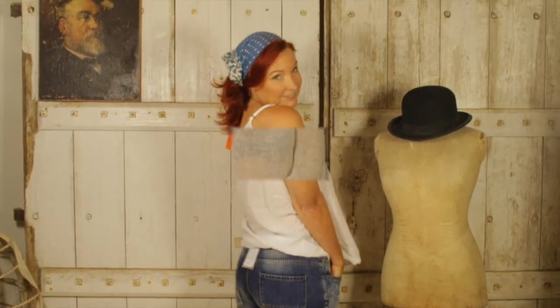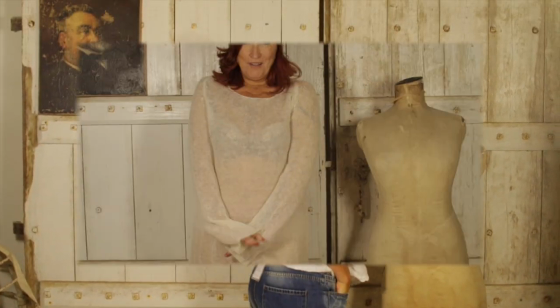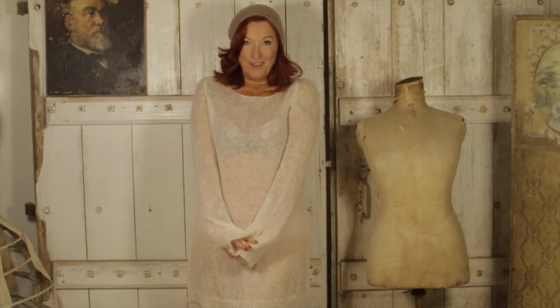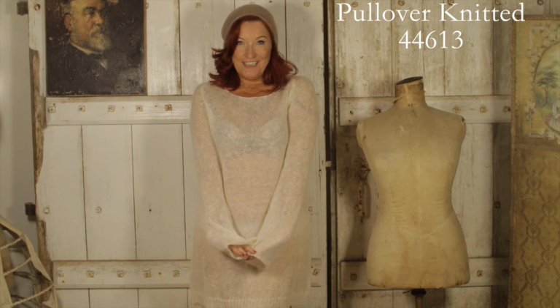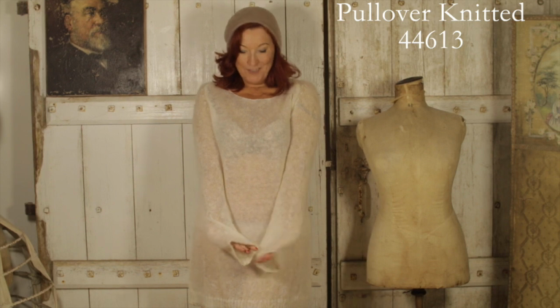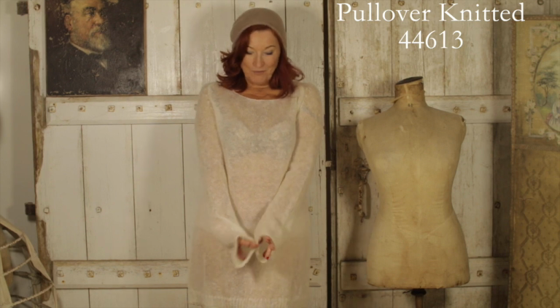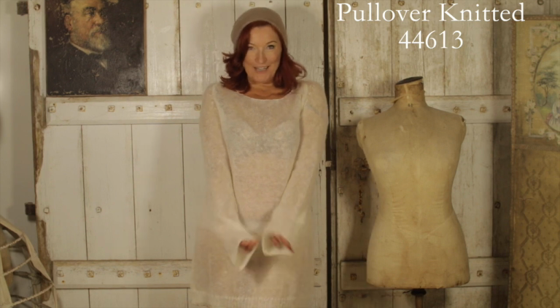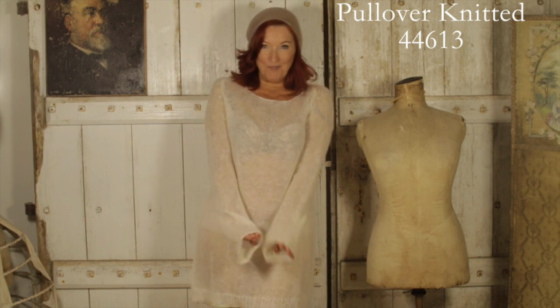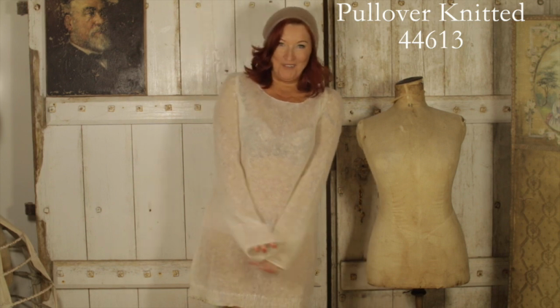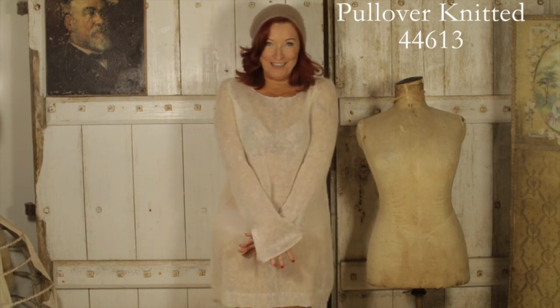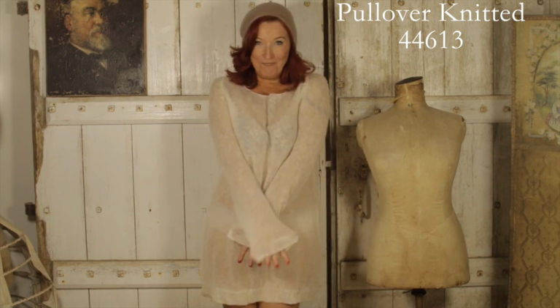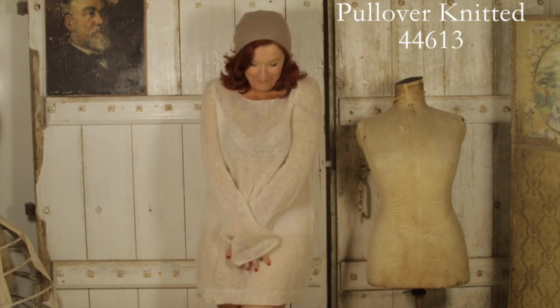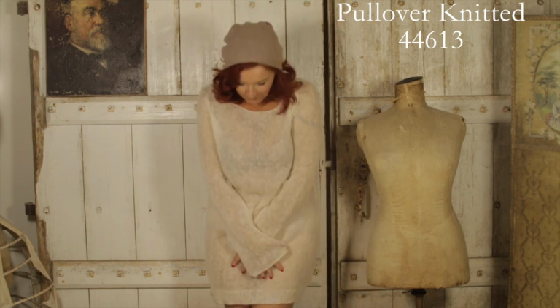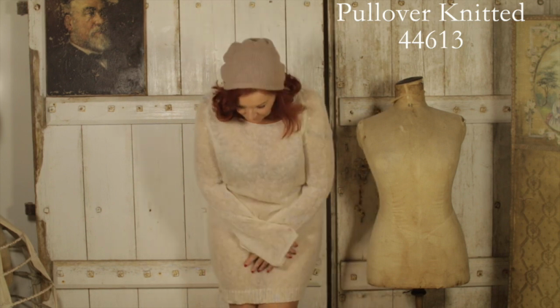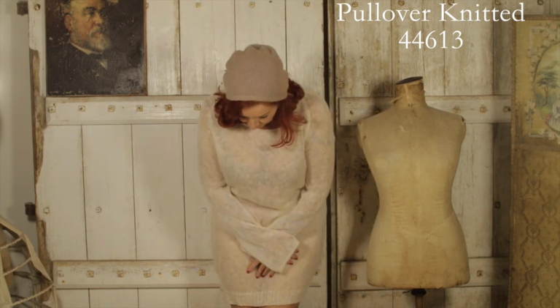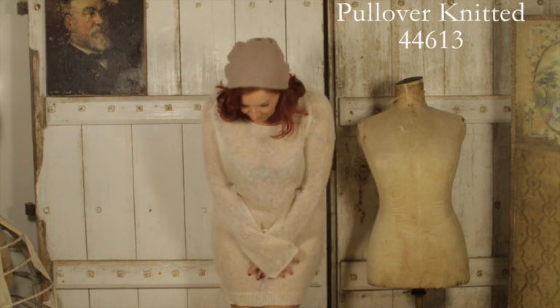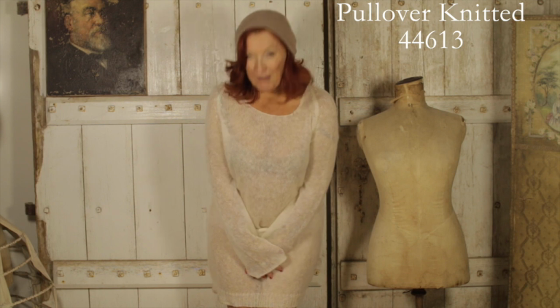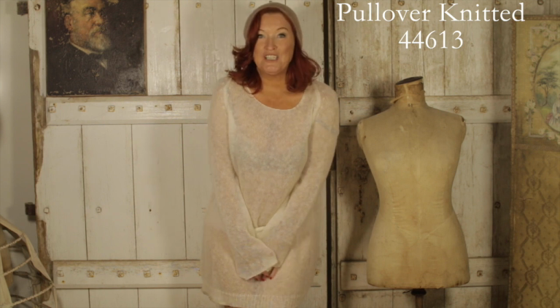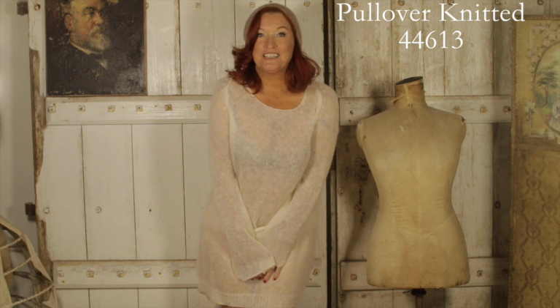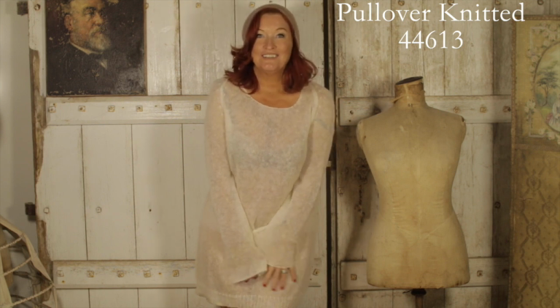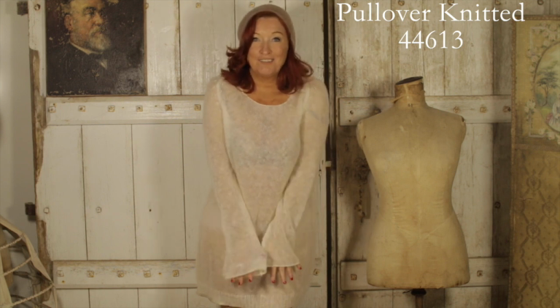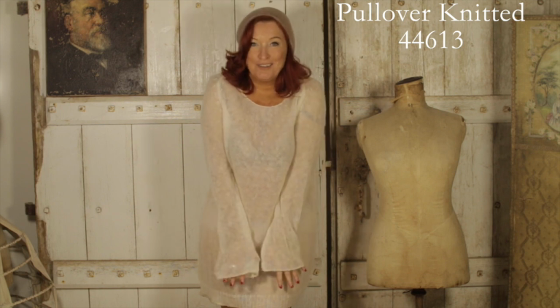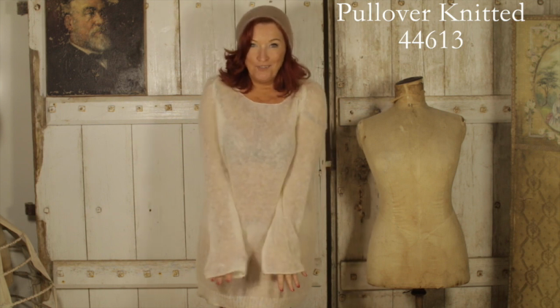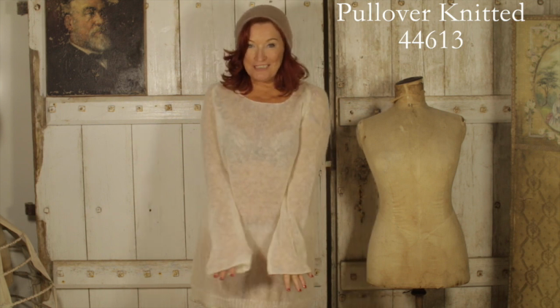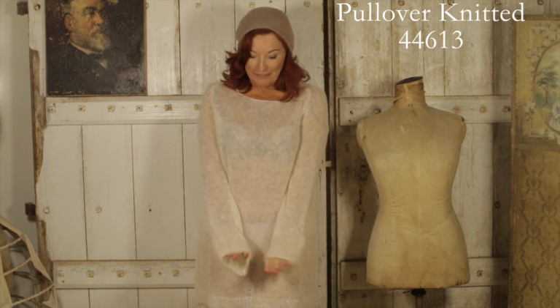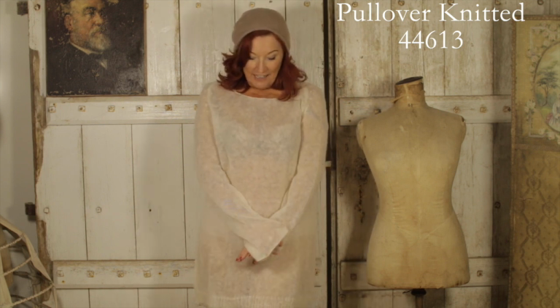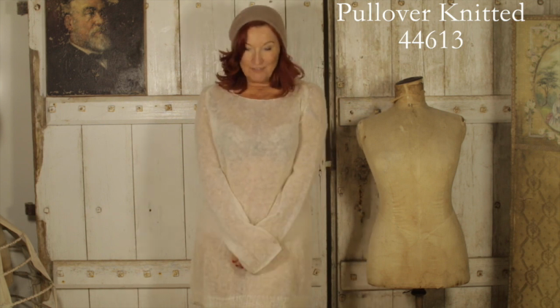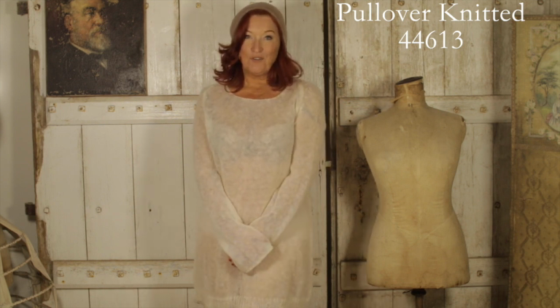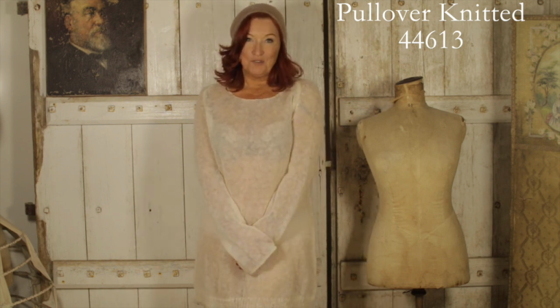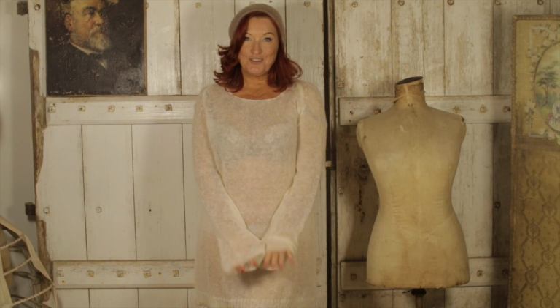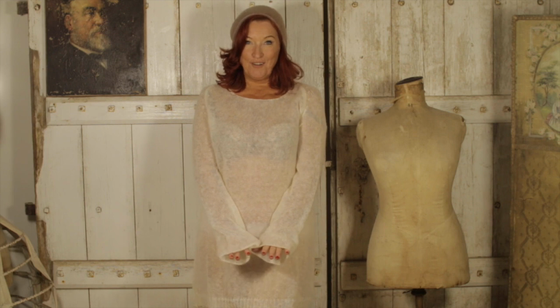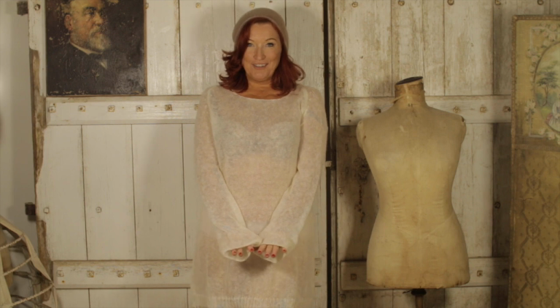And here we have another knit. Being daring, I'm not wearing it with anything. But again, great with jeans, great on its own if you're feeling daring, and really soft and gorgeous just to throw over dresses.